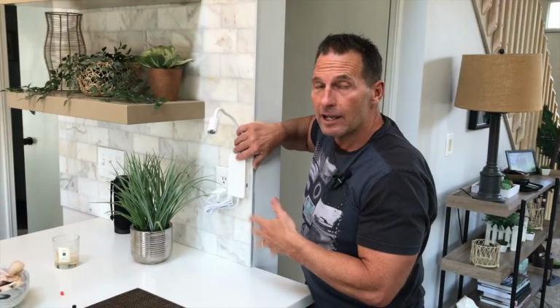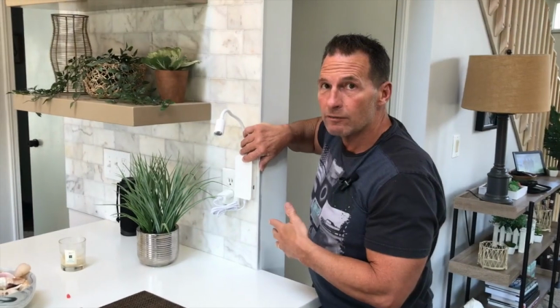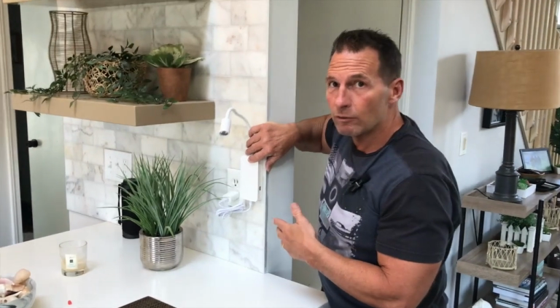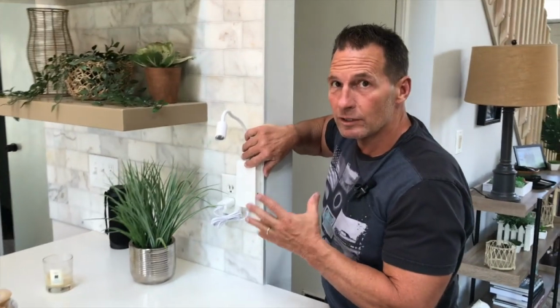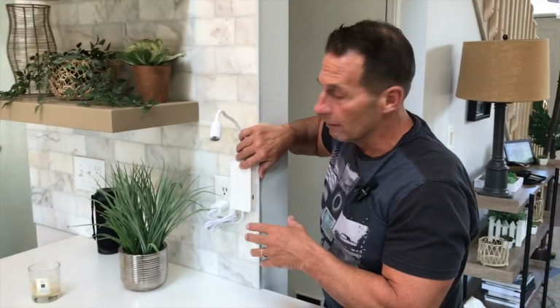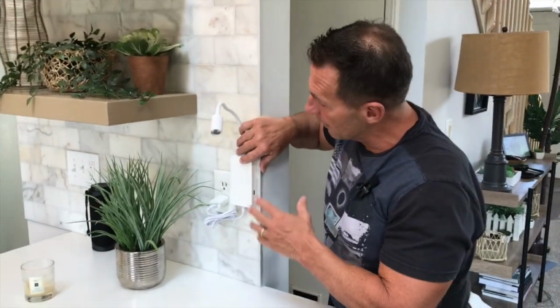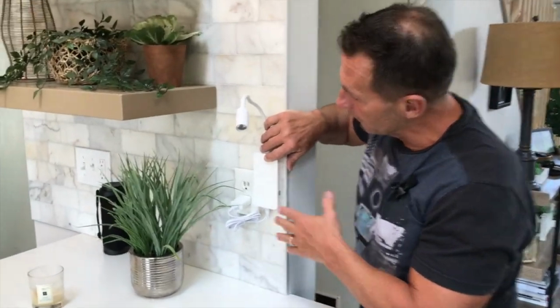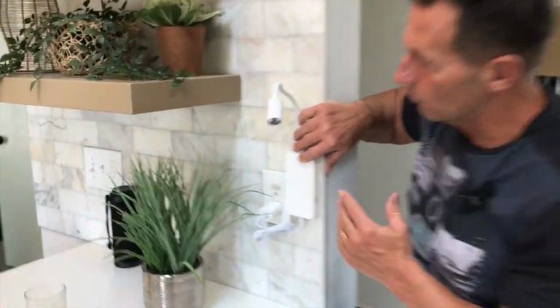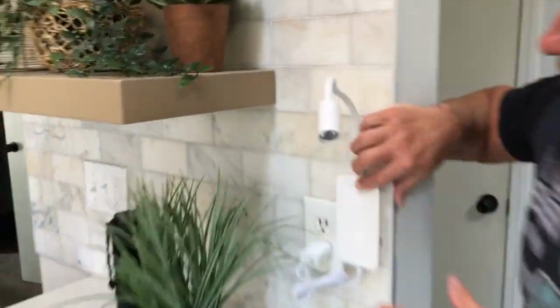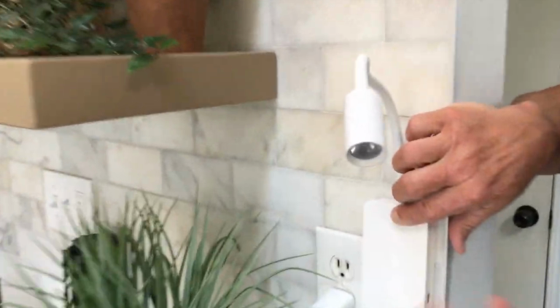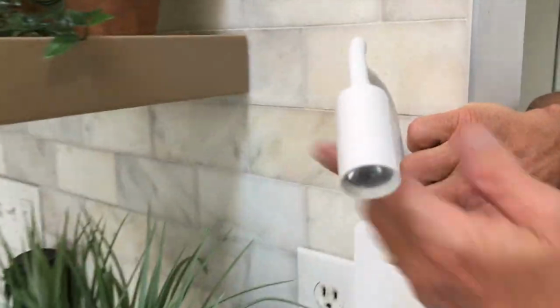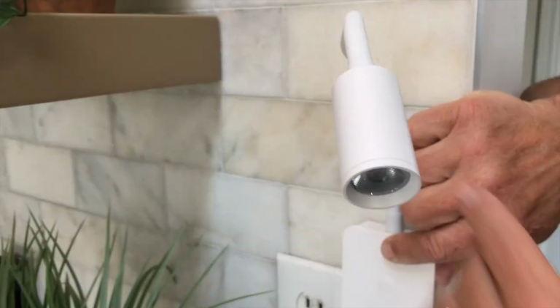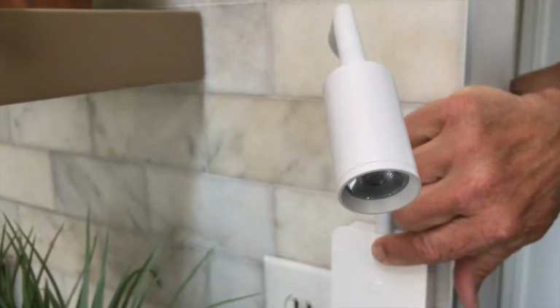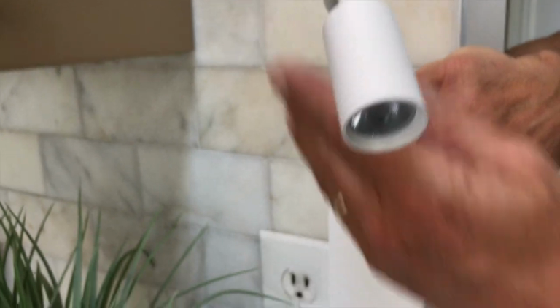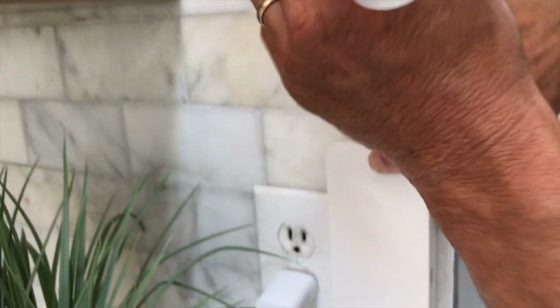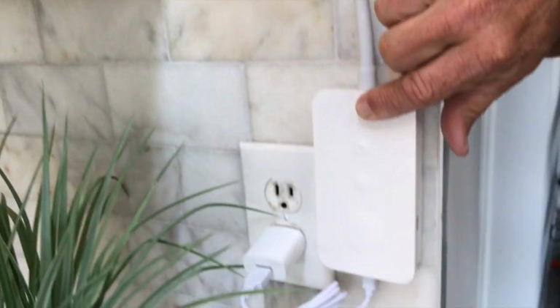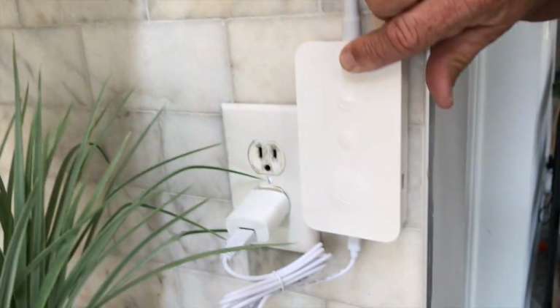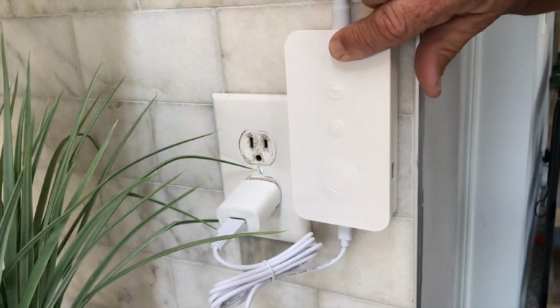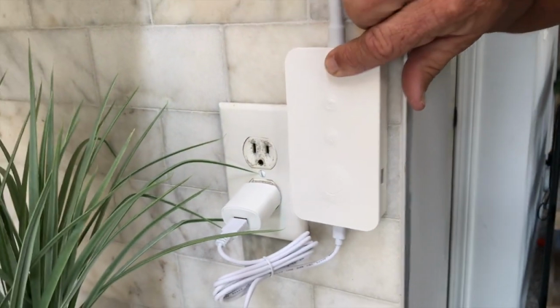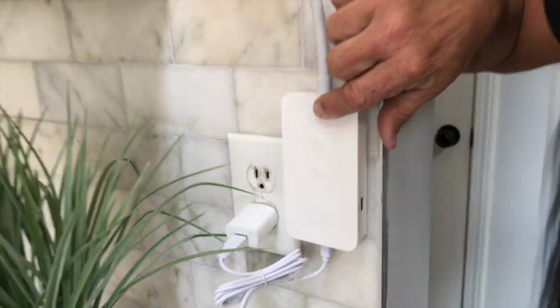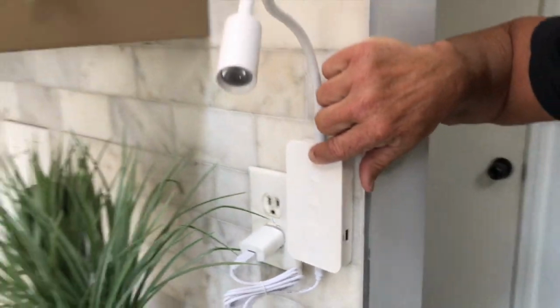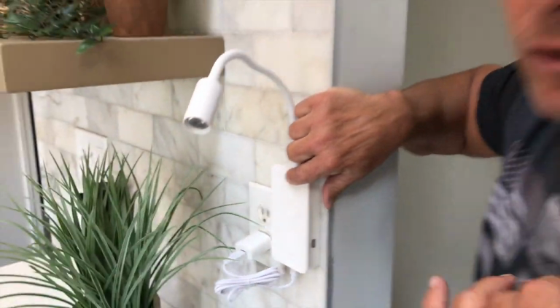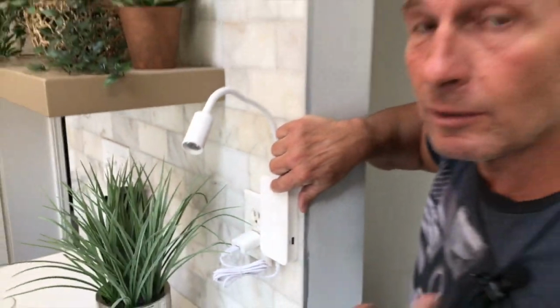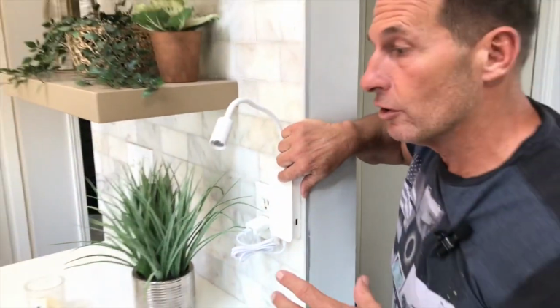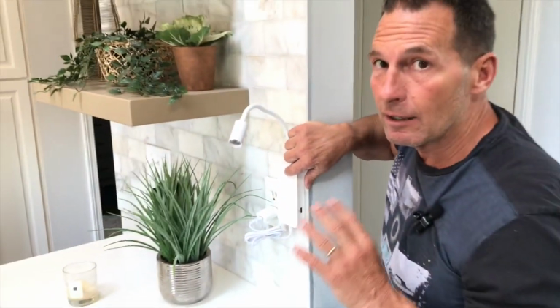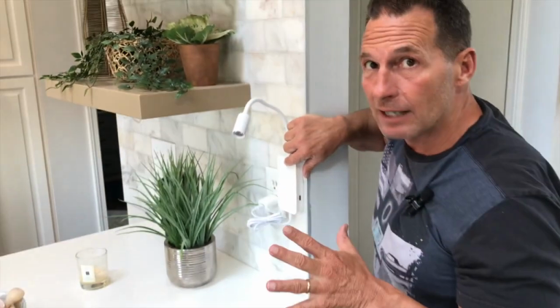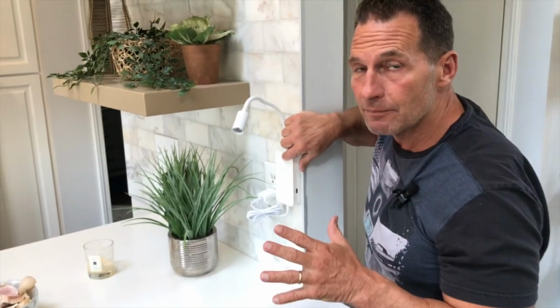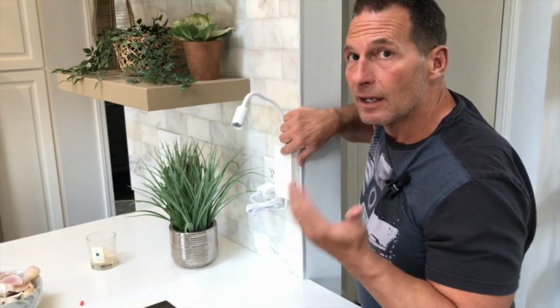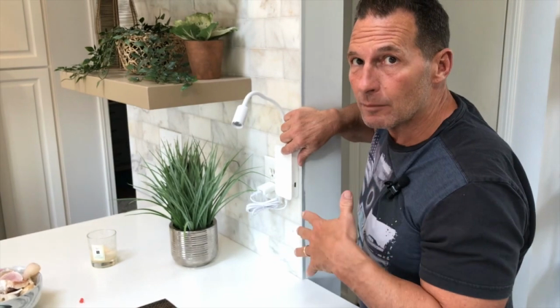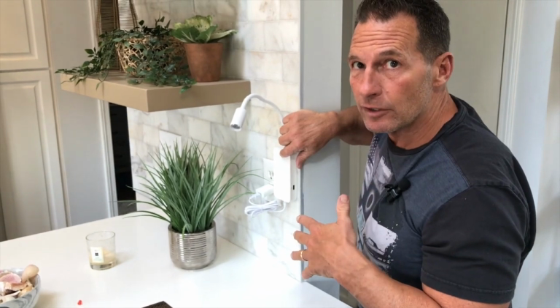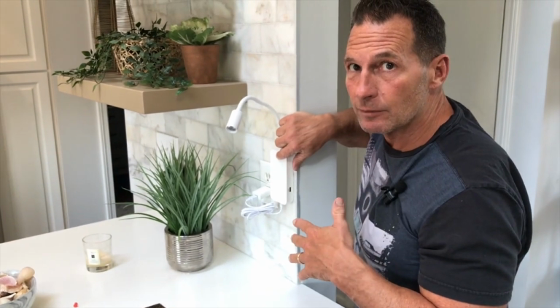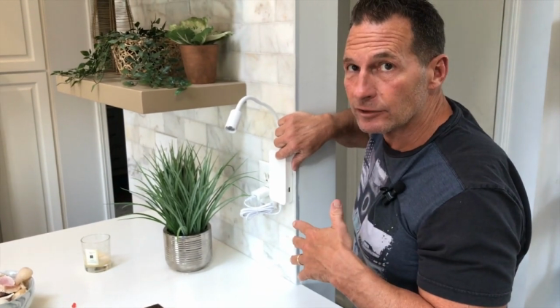Hey, I want to give you a quick review on this LSA LED reading light. What's nice about this is multi-things. I'm going to show you the unboxing, and then I'm going to show you this in action.